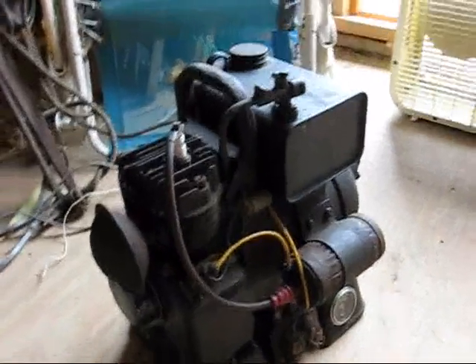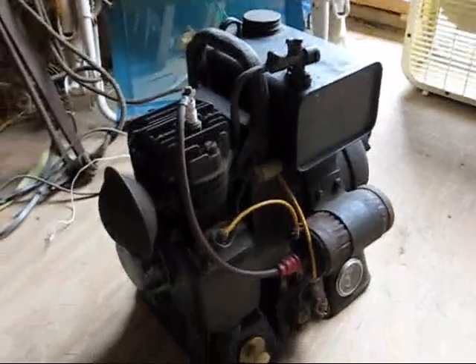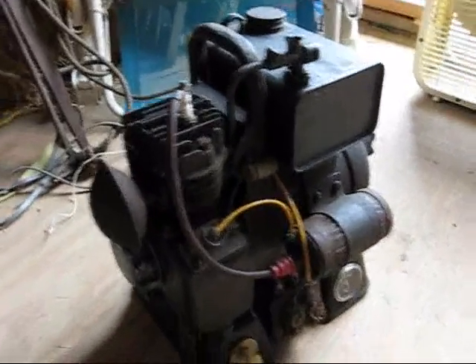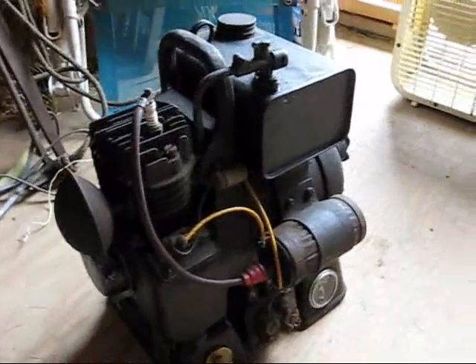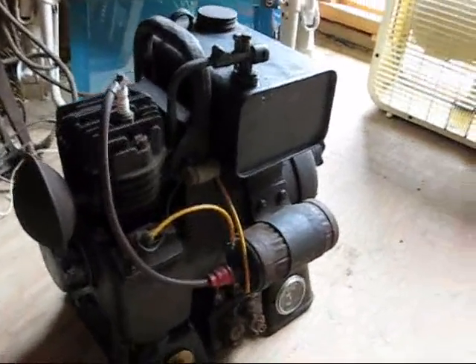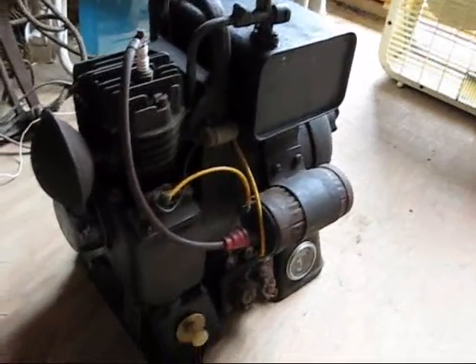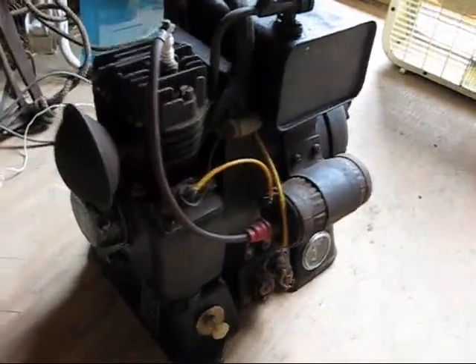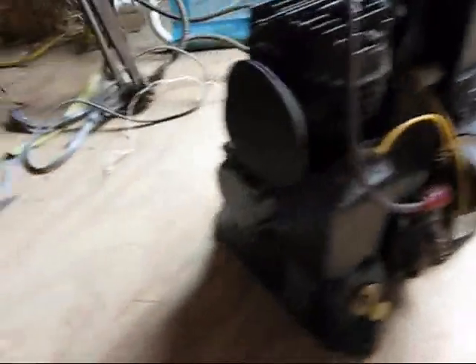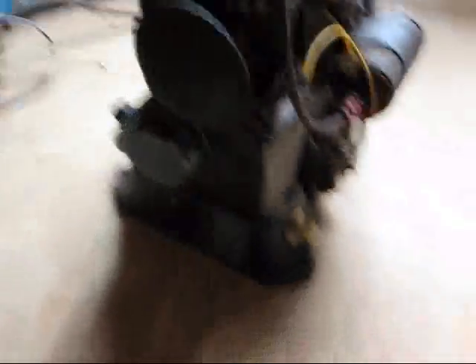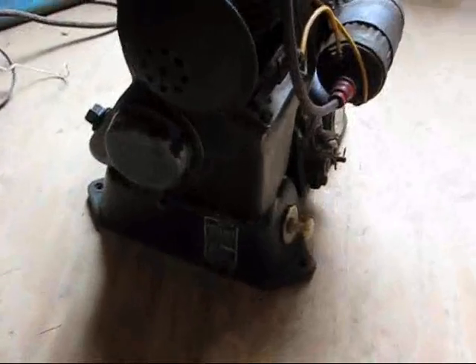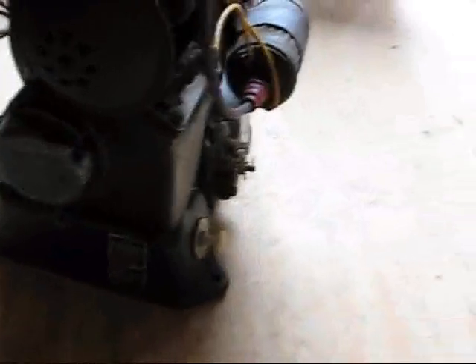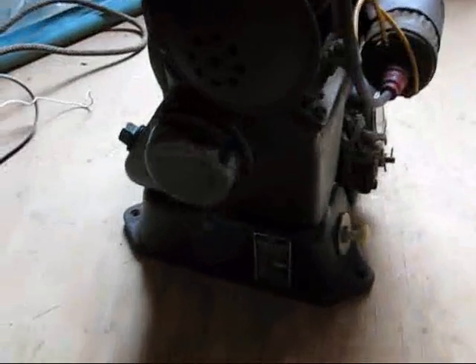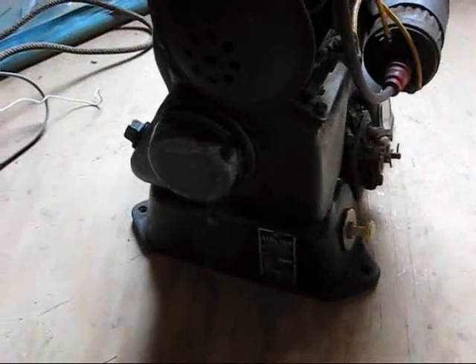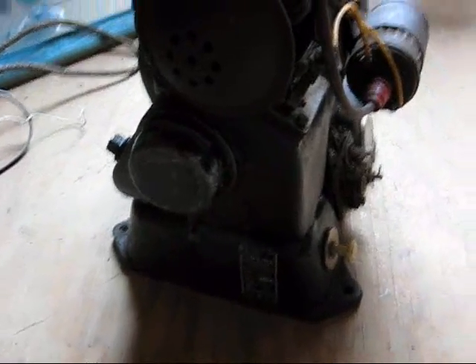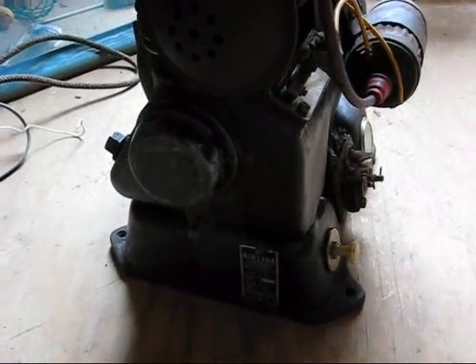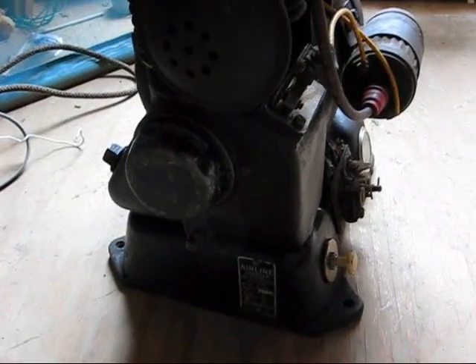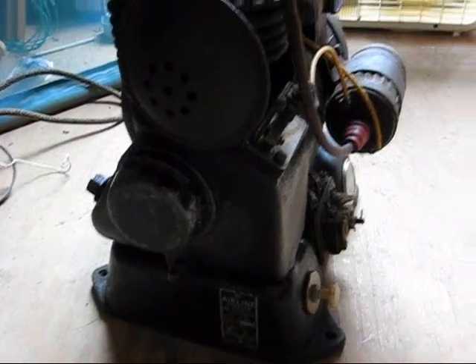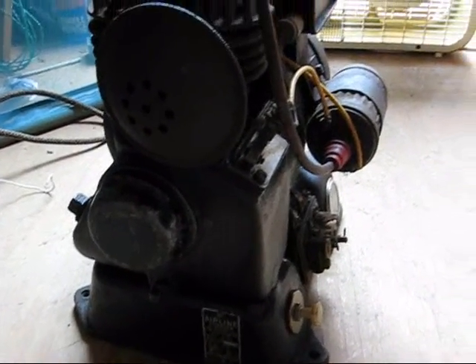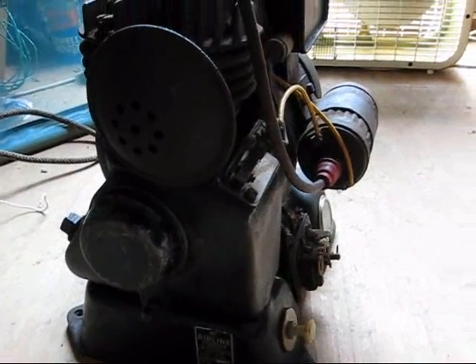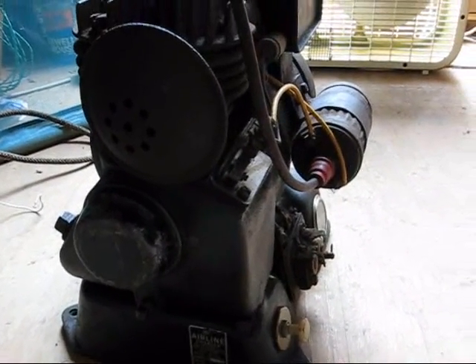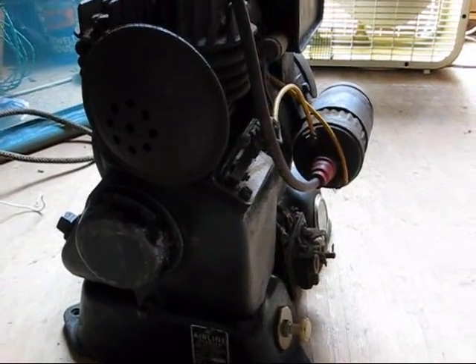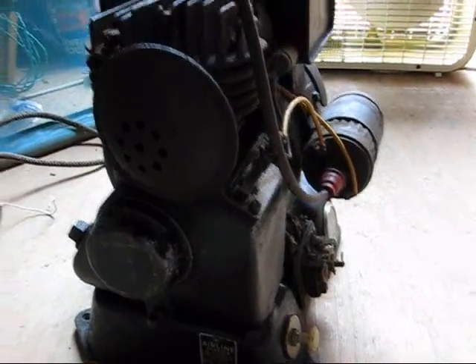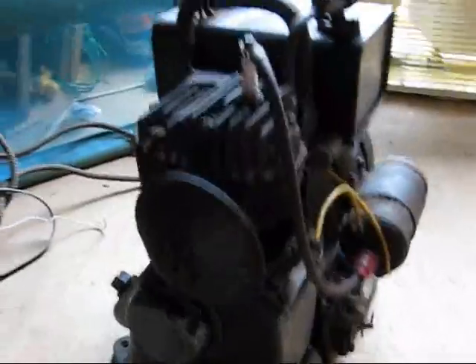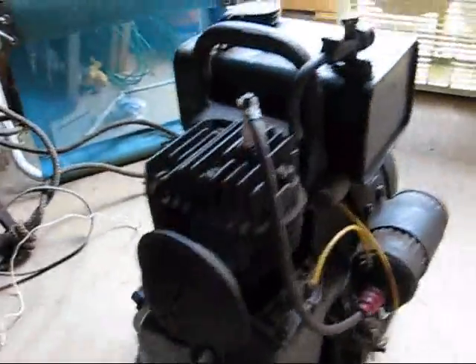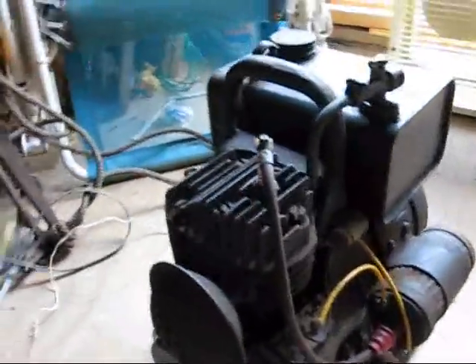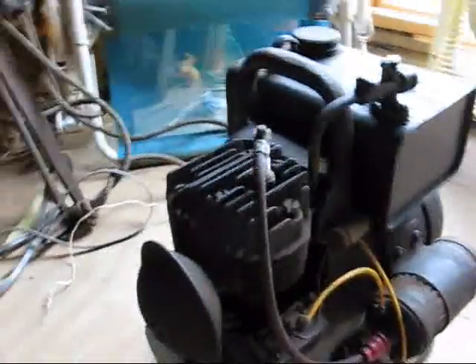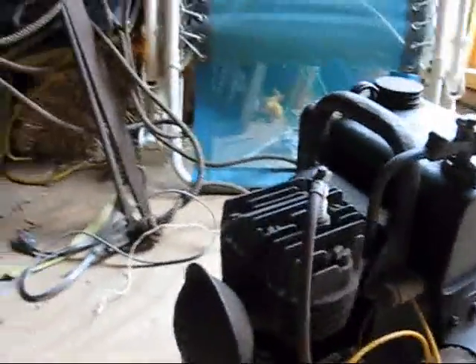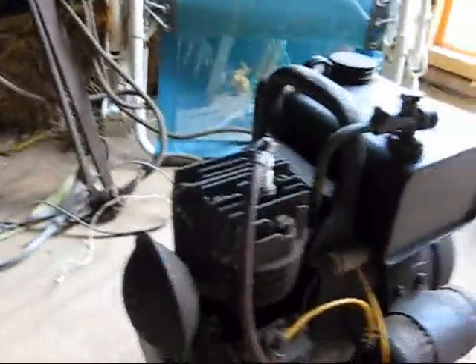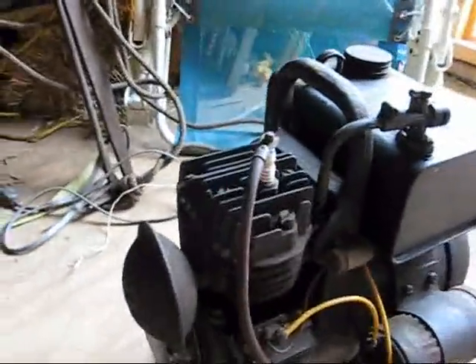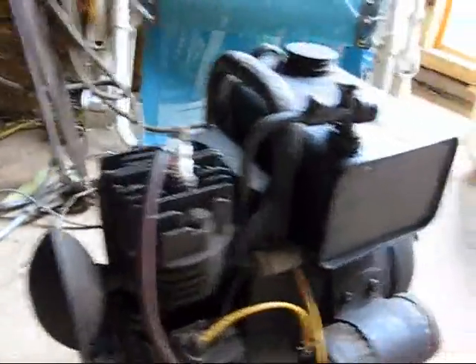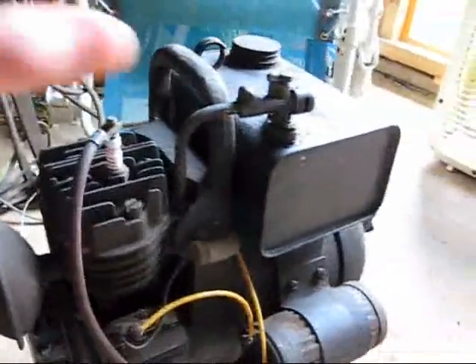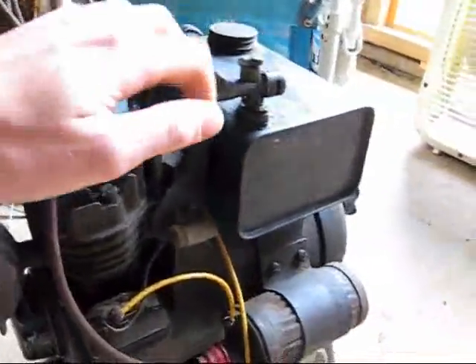This, I believe, is a 1940s Monk Army Wards airline charger. It's six volts DC, and it's a battery charger pretty much — it's a small generator.